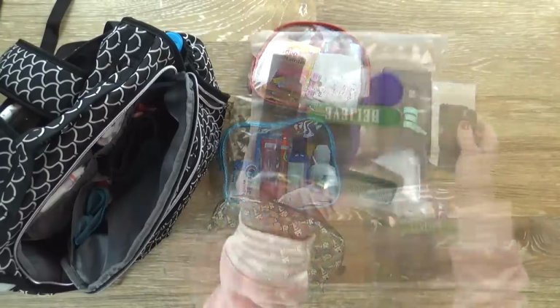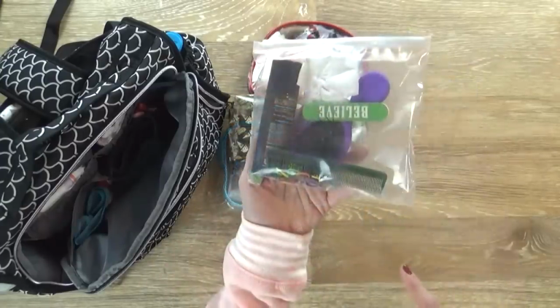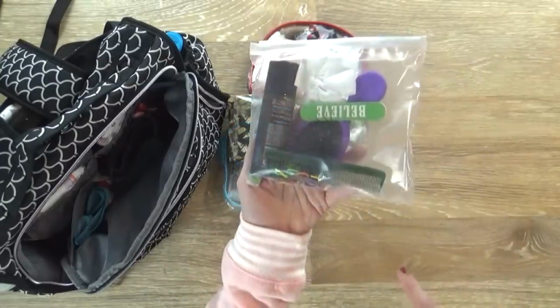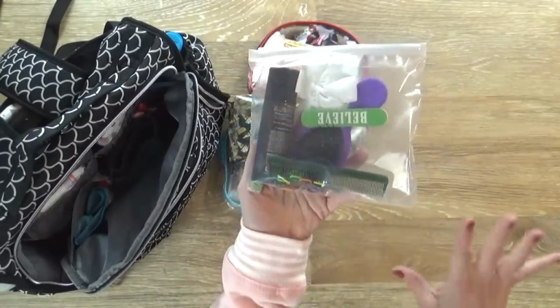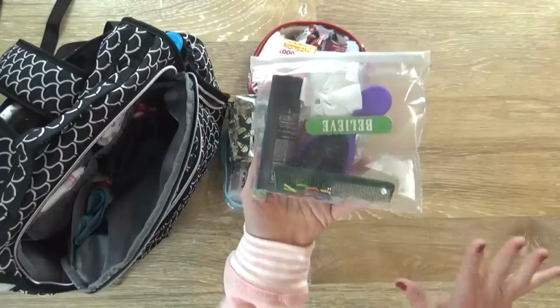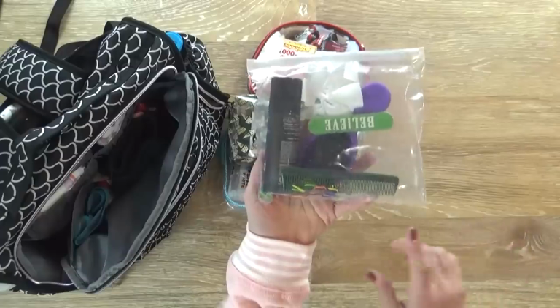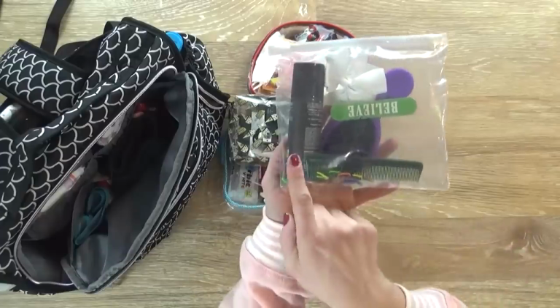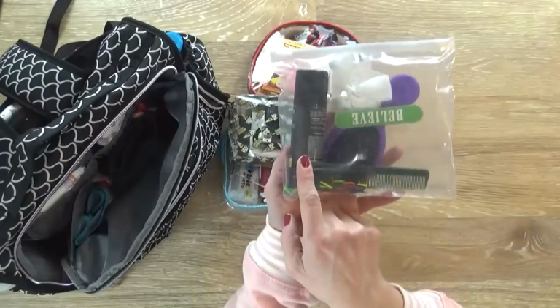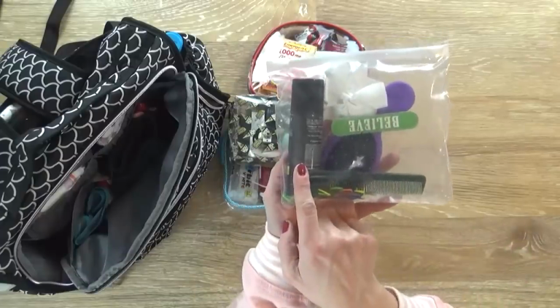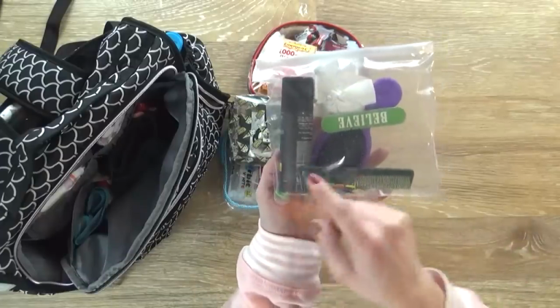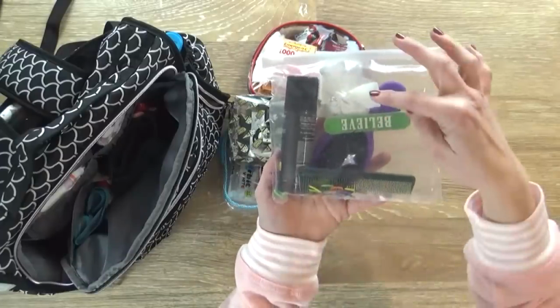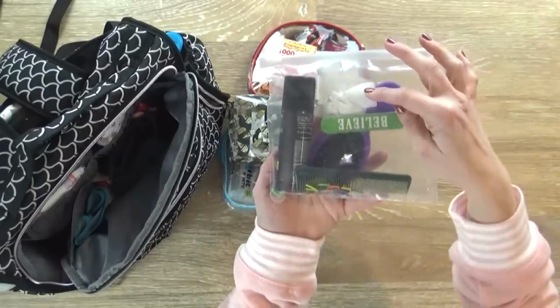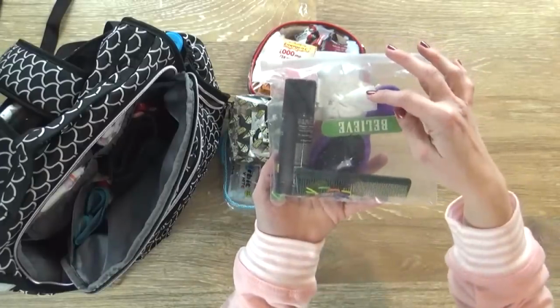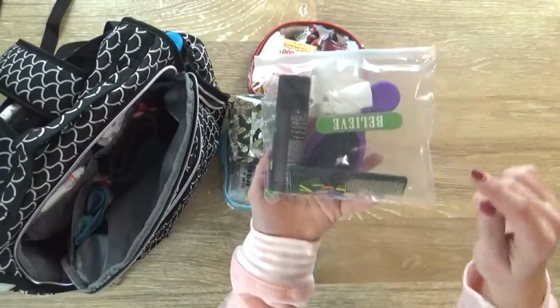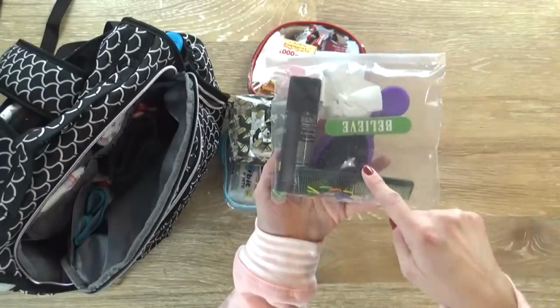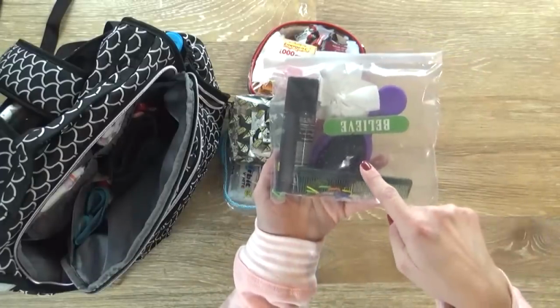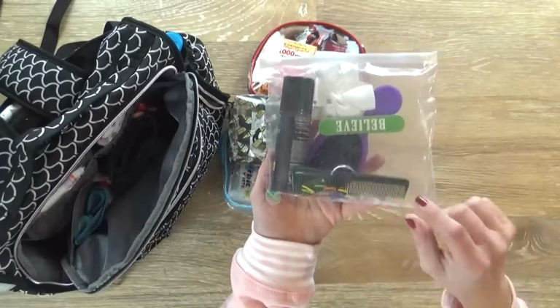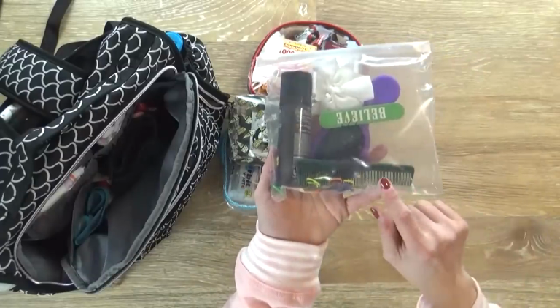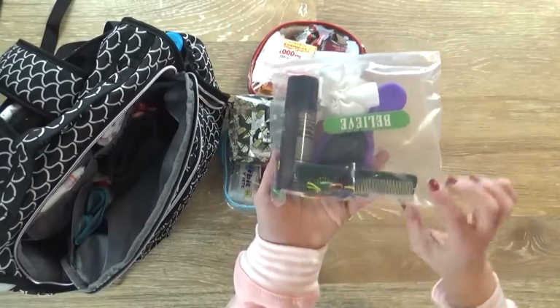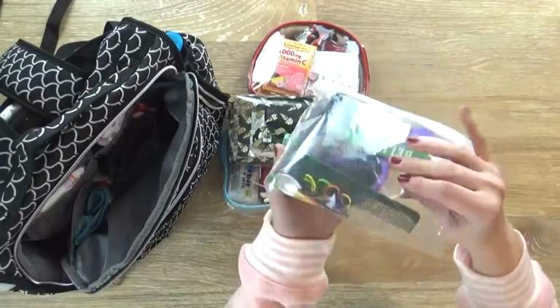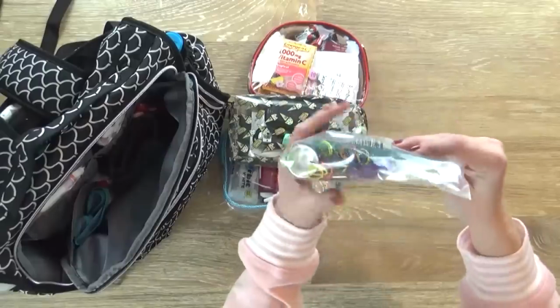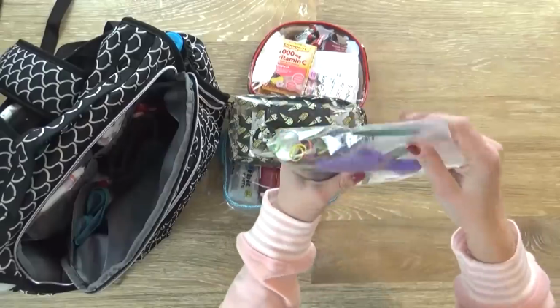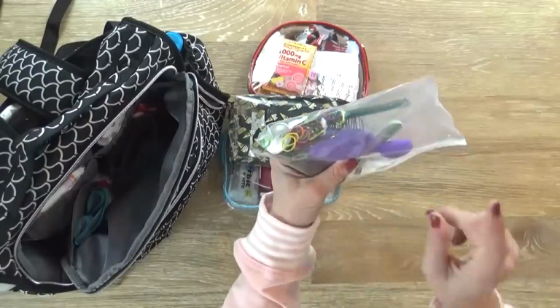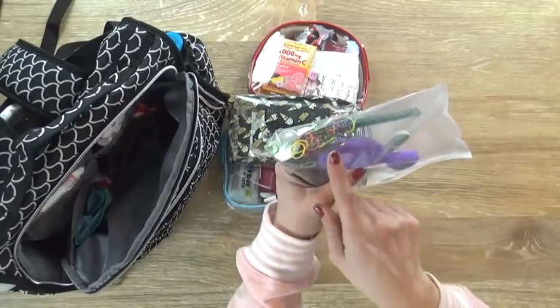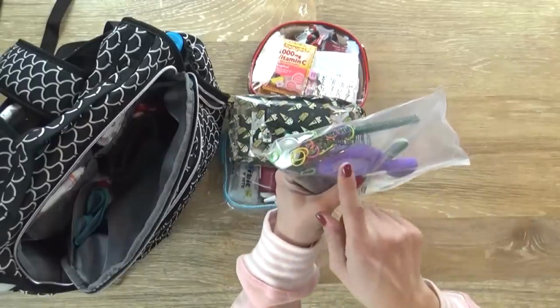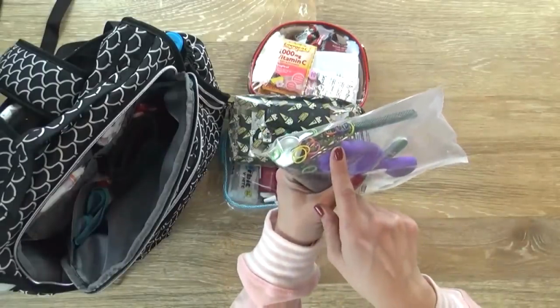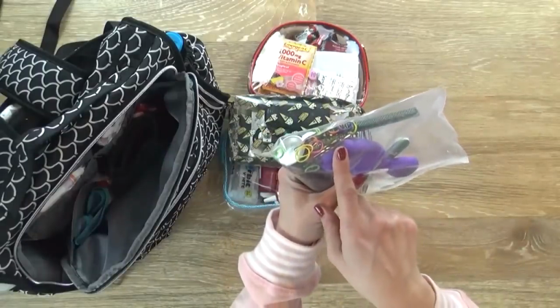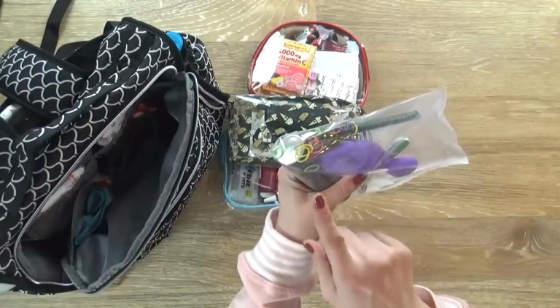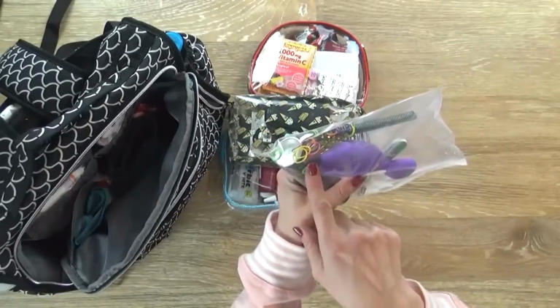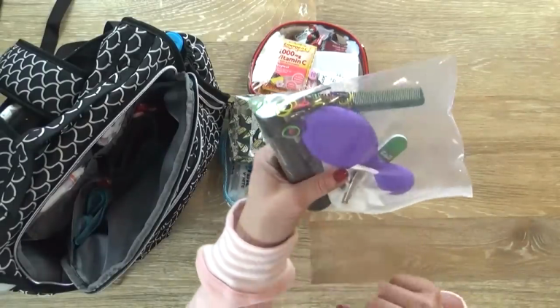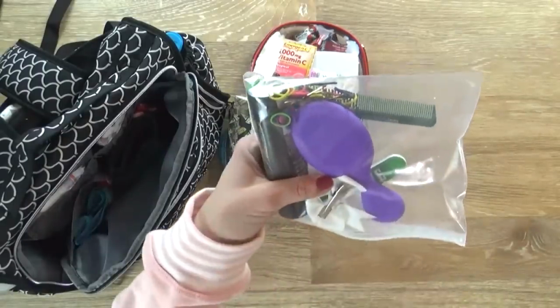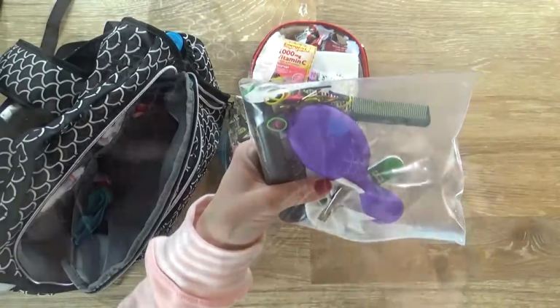This bag is sort of the hair care bag. I have a hair spray, an extra hair bow, a brush, a comb, and several bobby pins and elastics for the girls' hair.